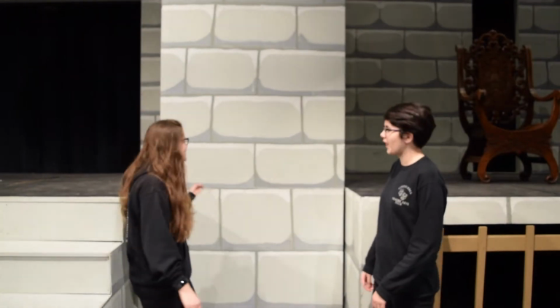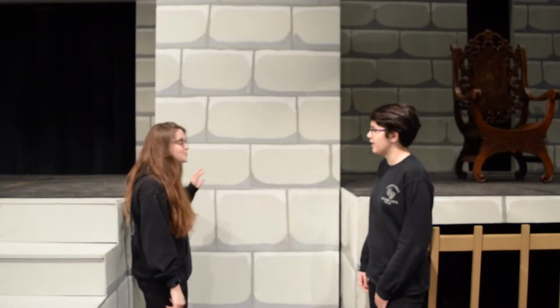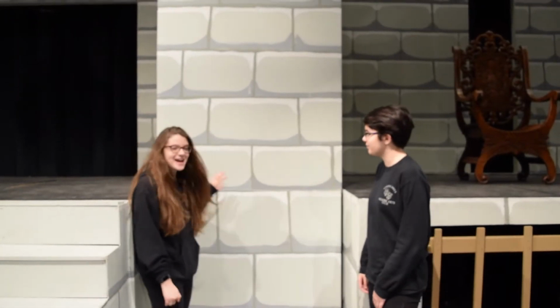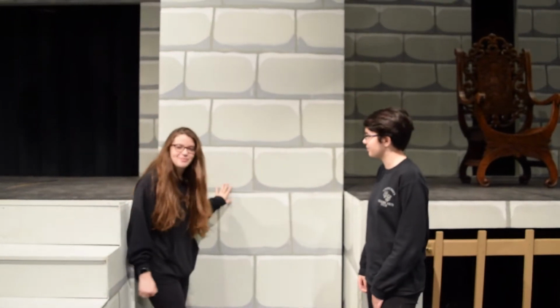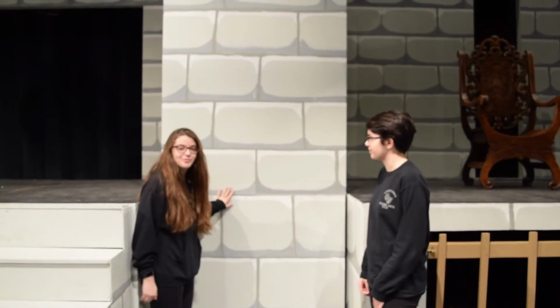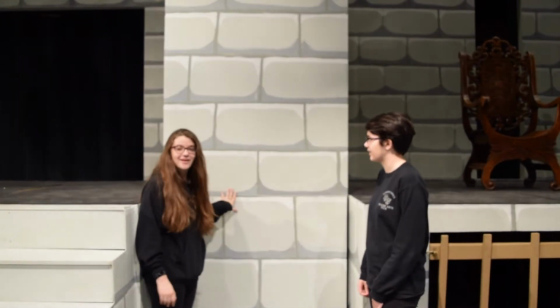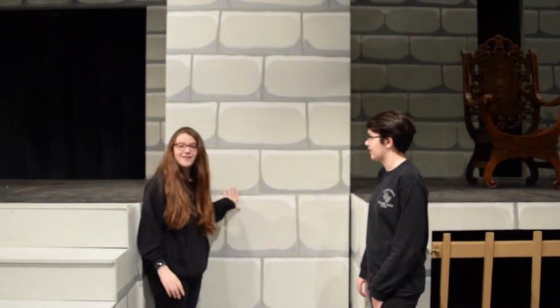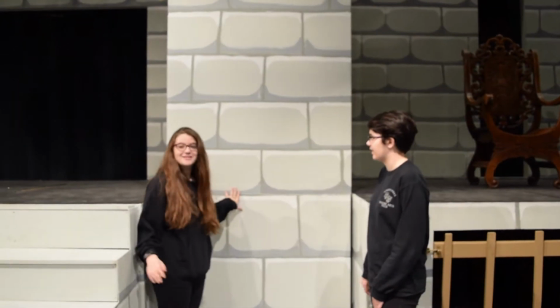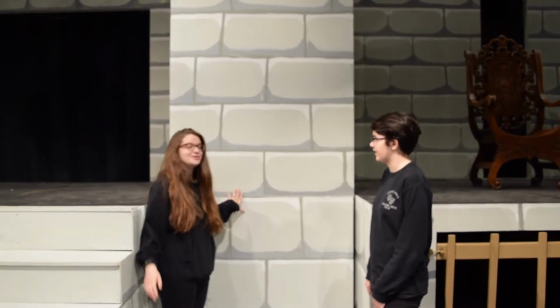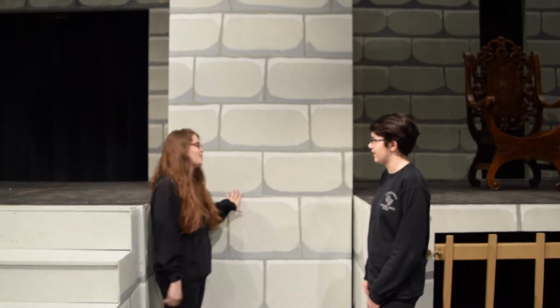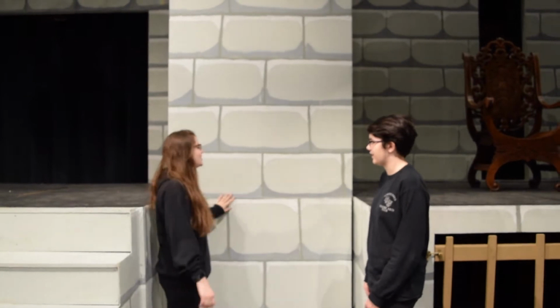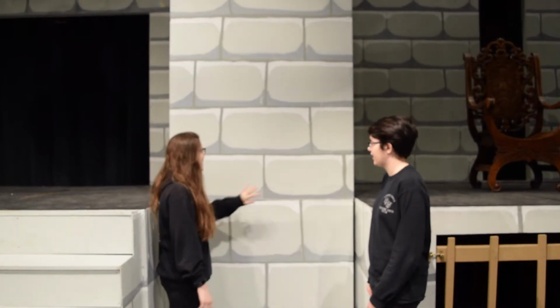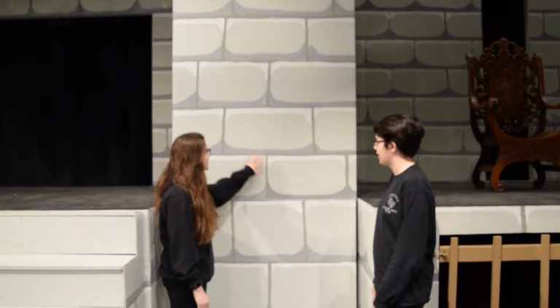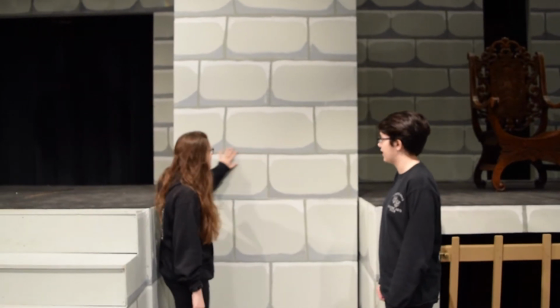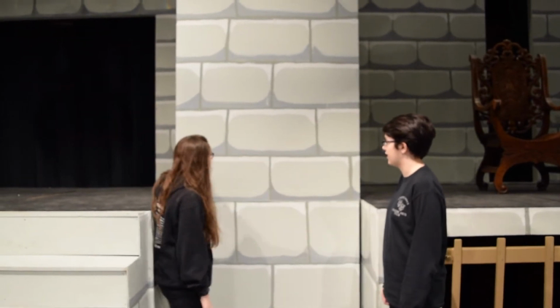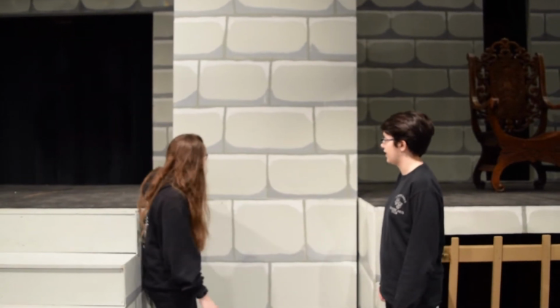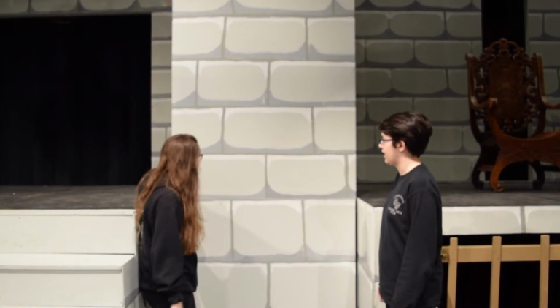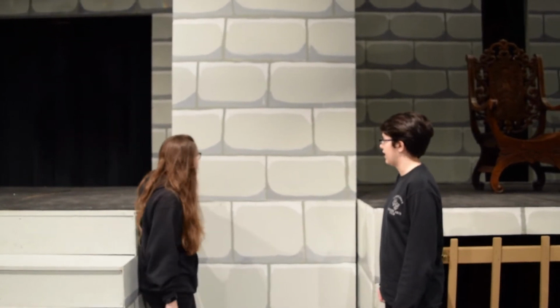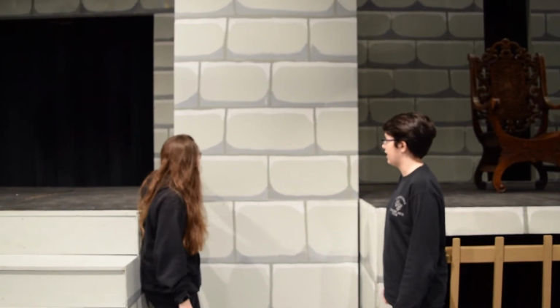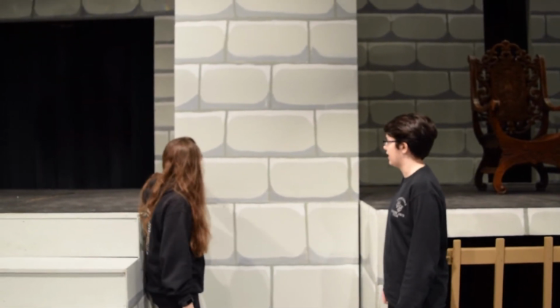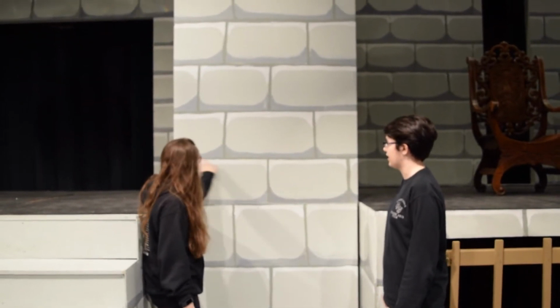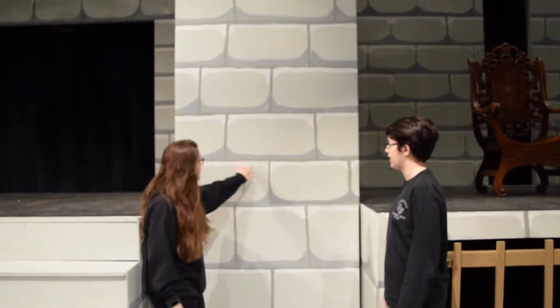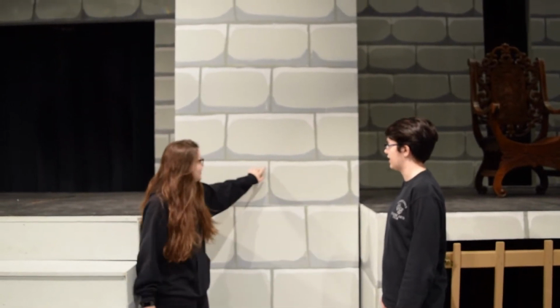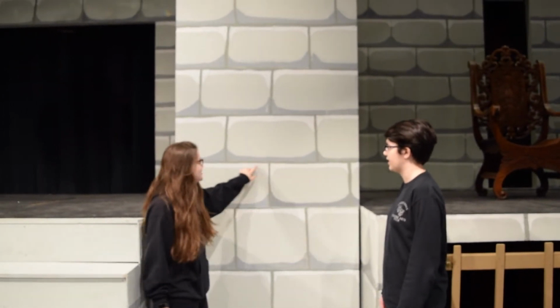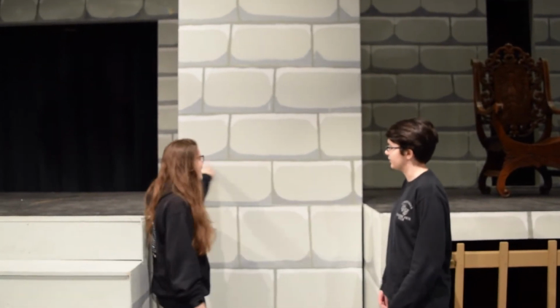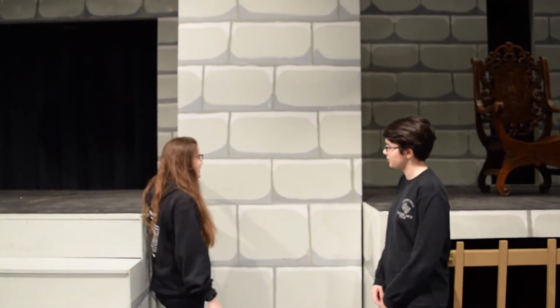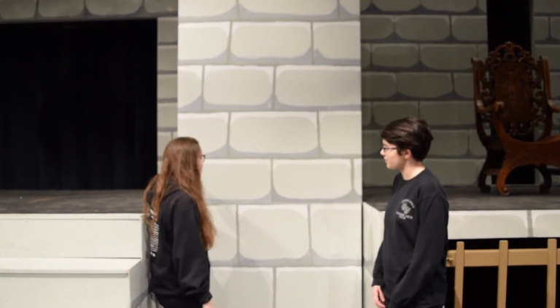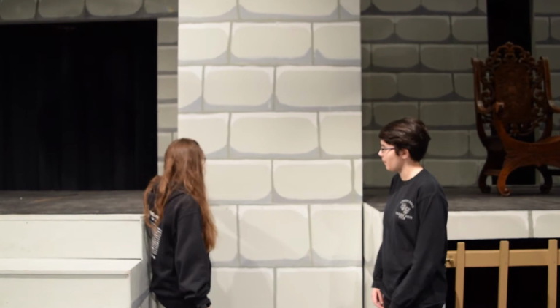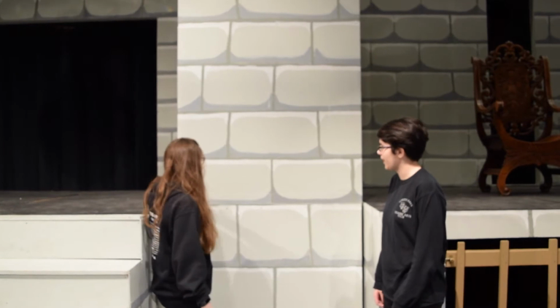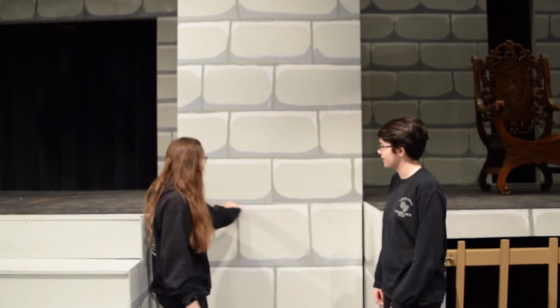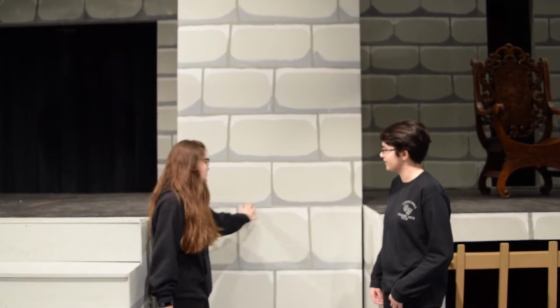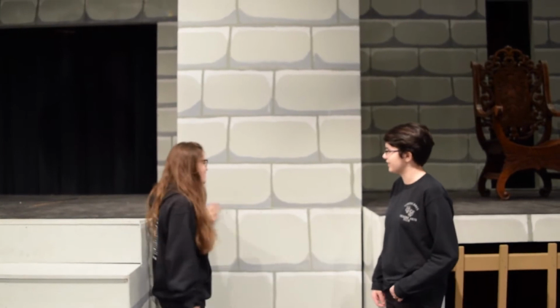Our set was hand built by our technical department, and these stones were hand painted. We used a lighter color to highlight and then a darker color to shade.